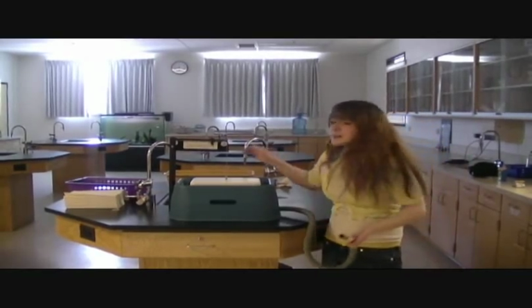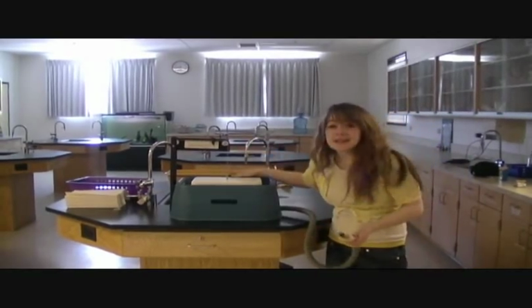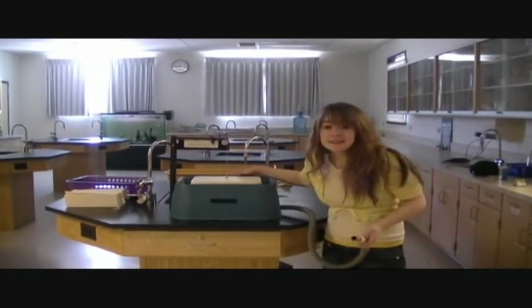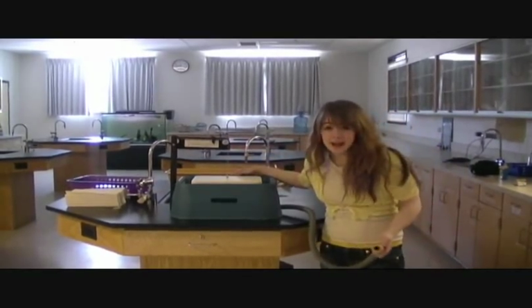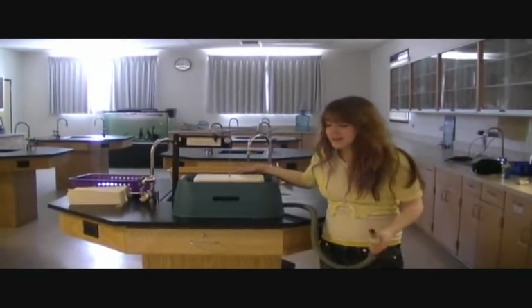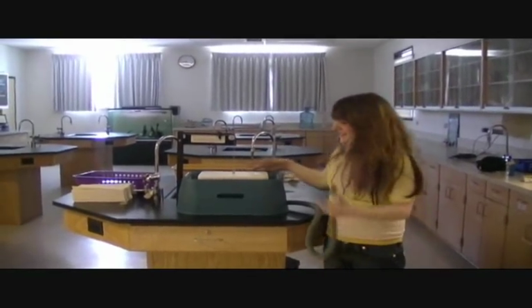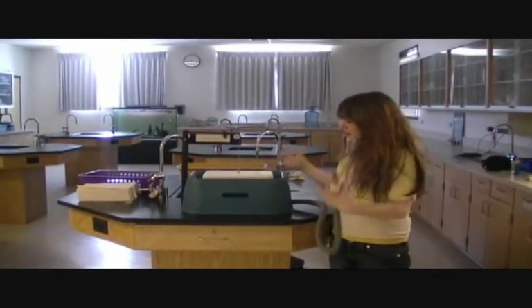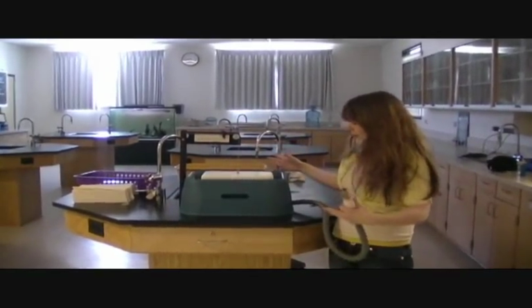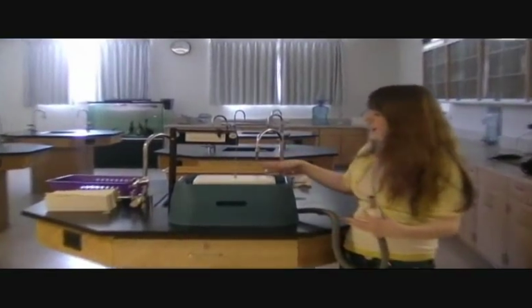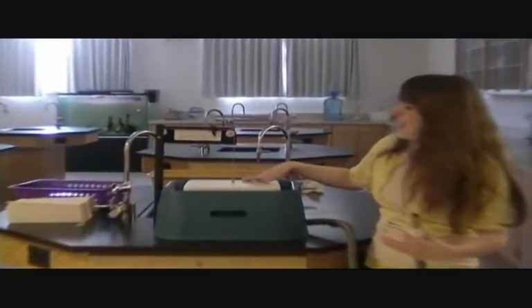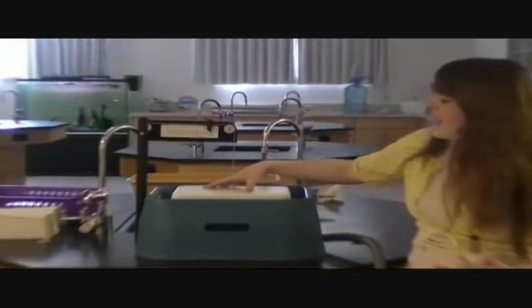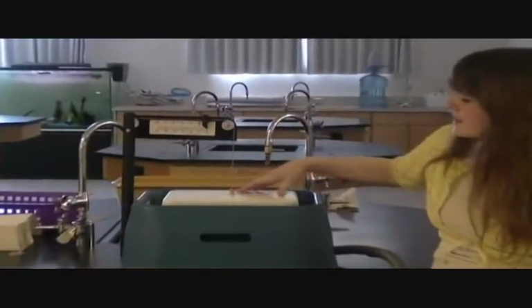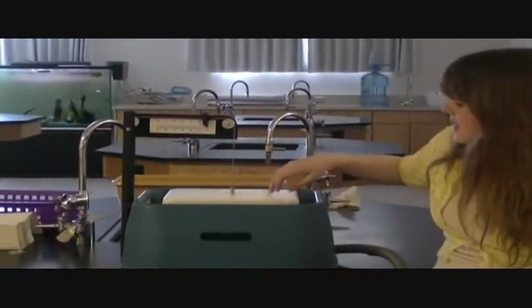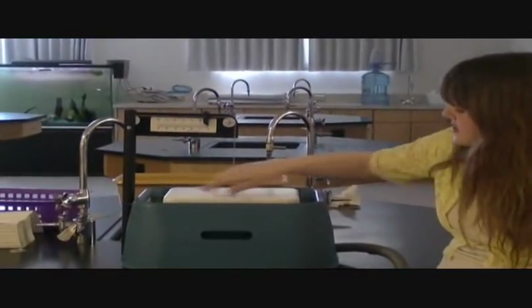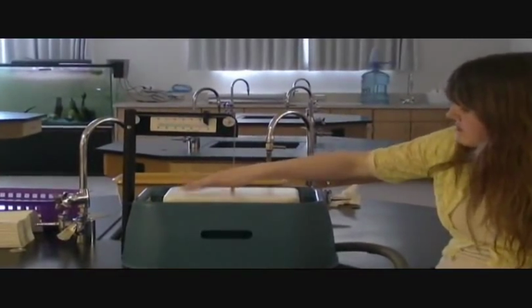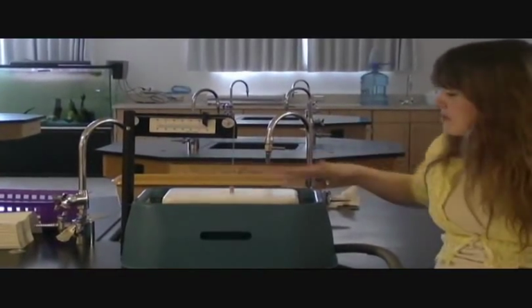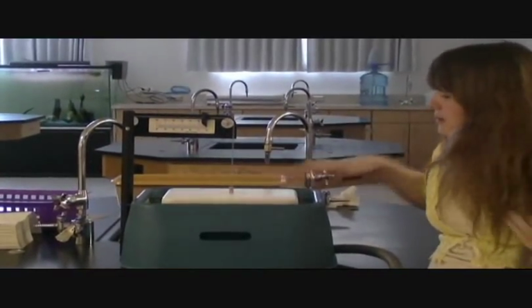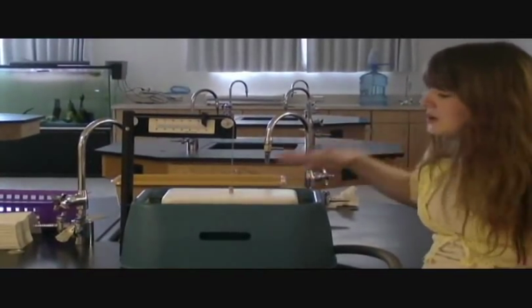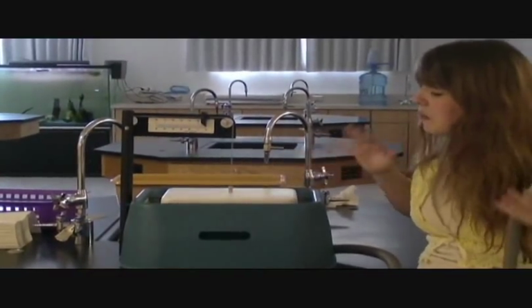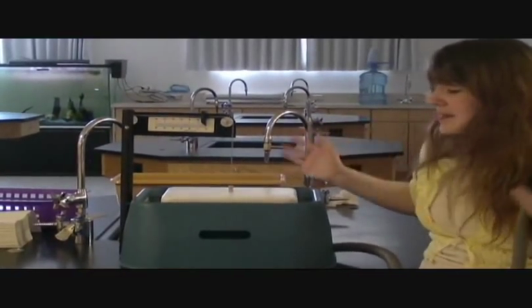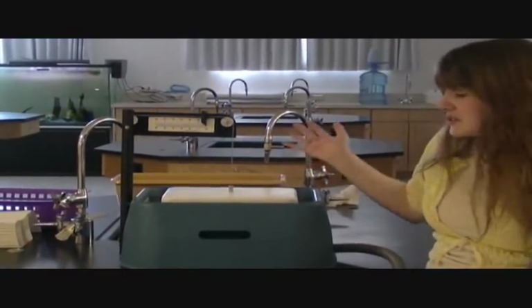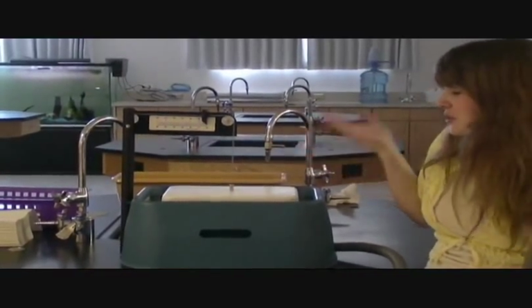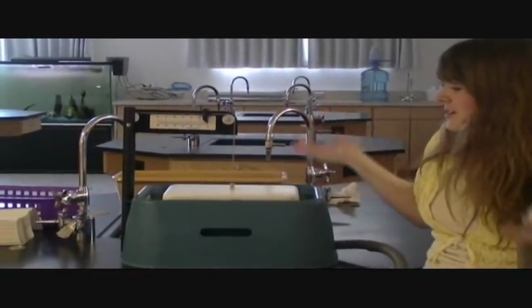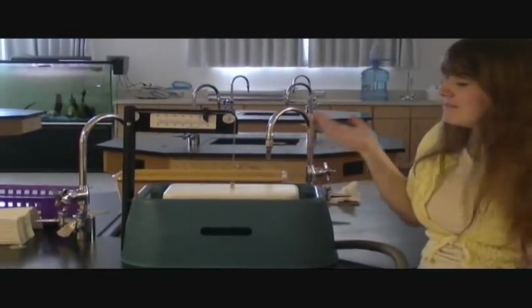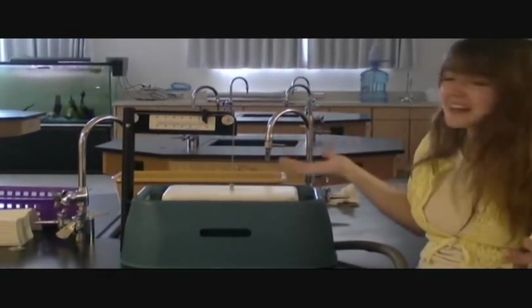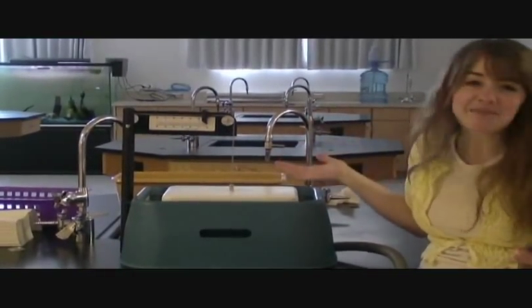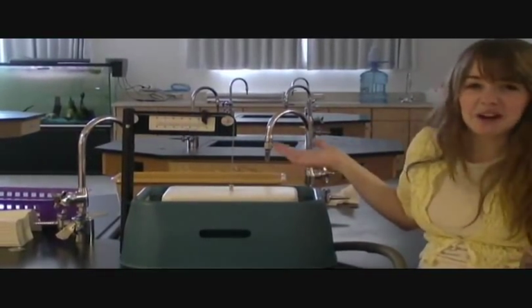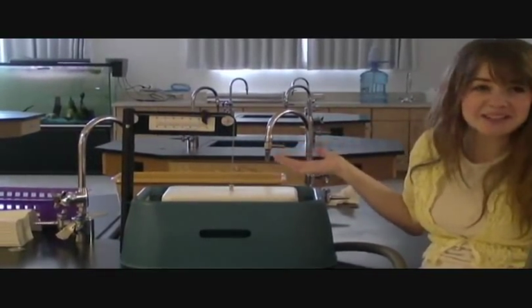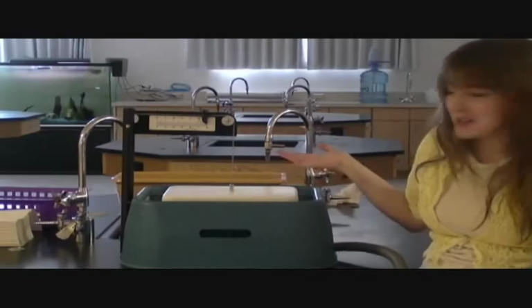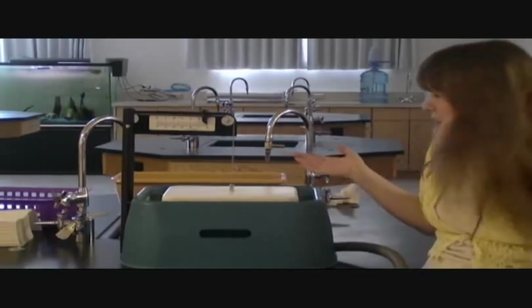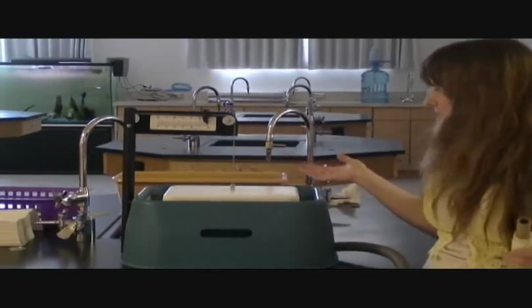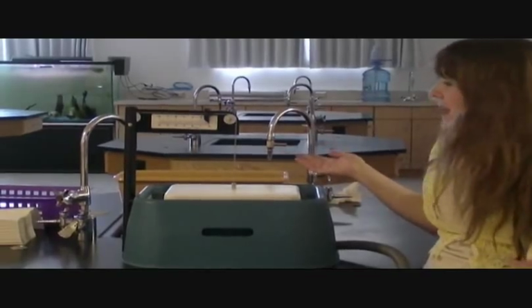So inside this tub there is a ton of water, and this kind of weight measure thingy — I don't know what it's called, but that's okay.